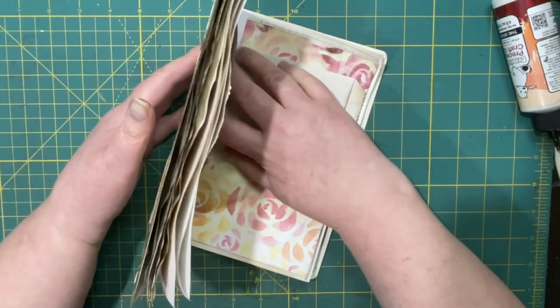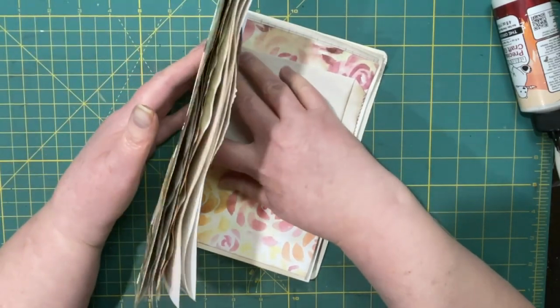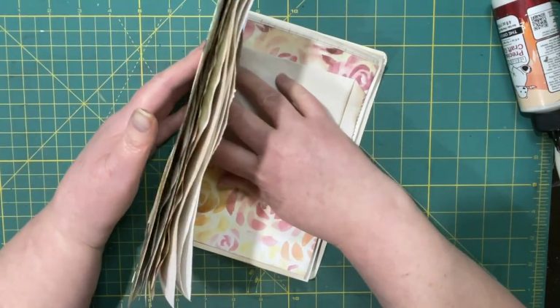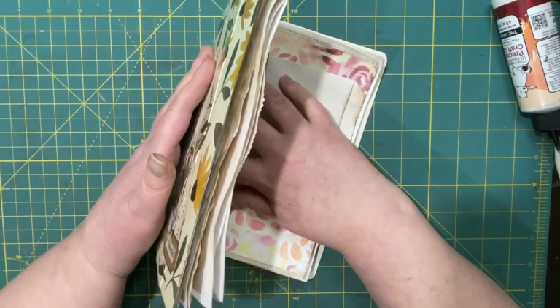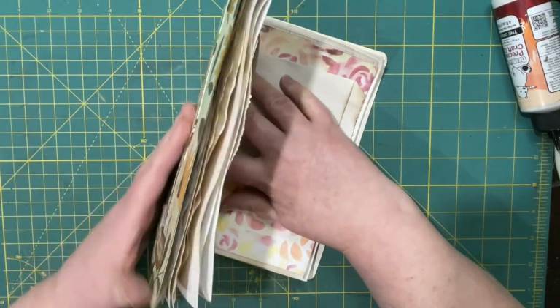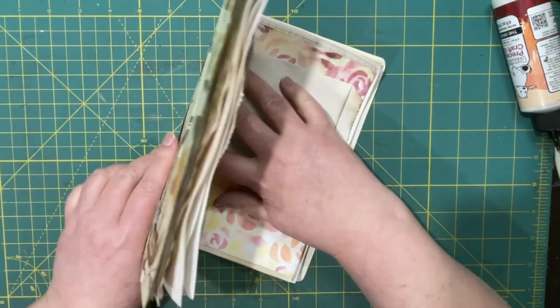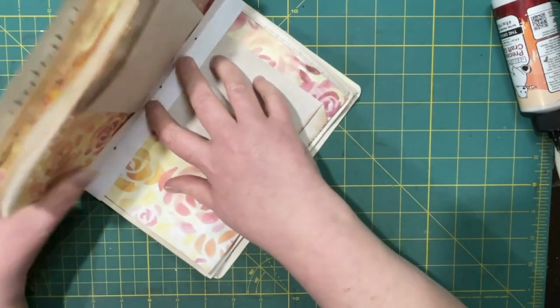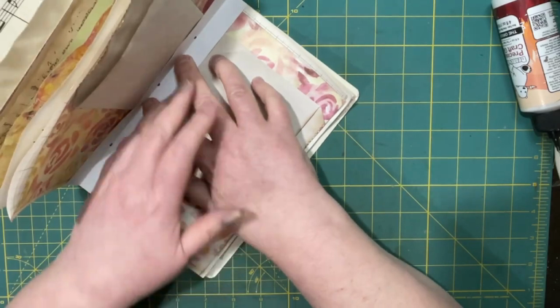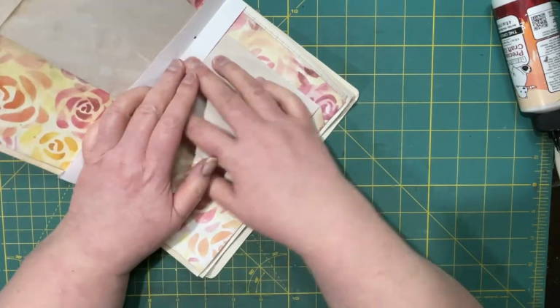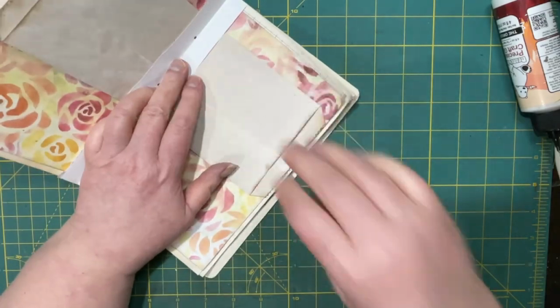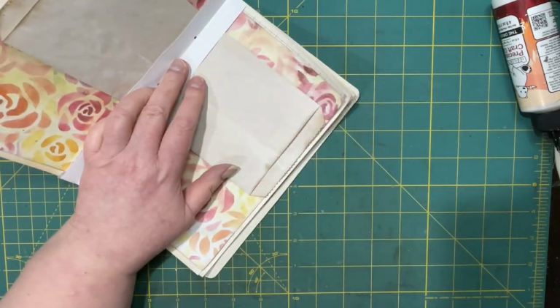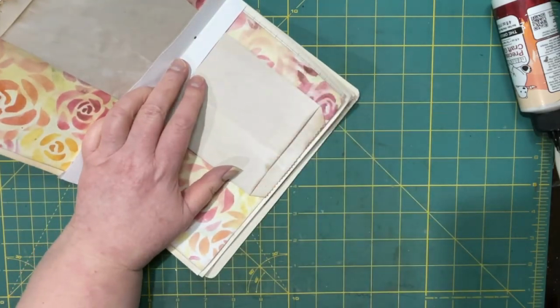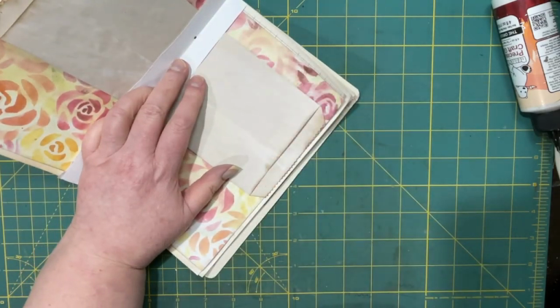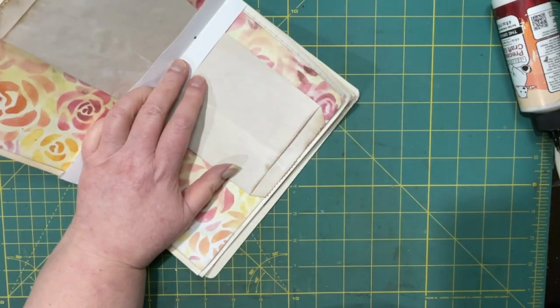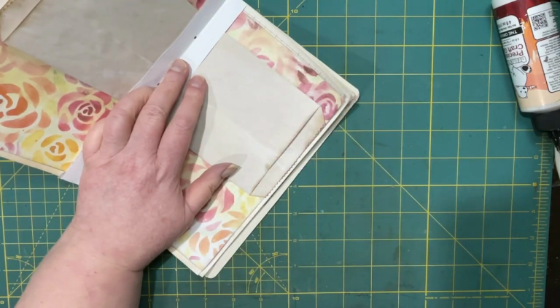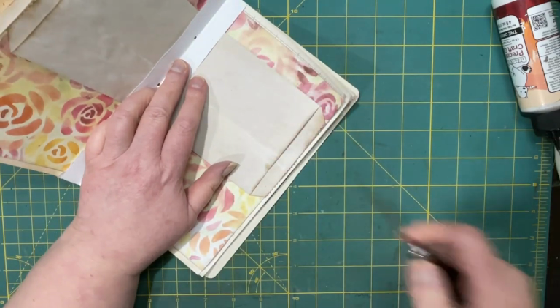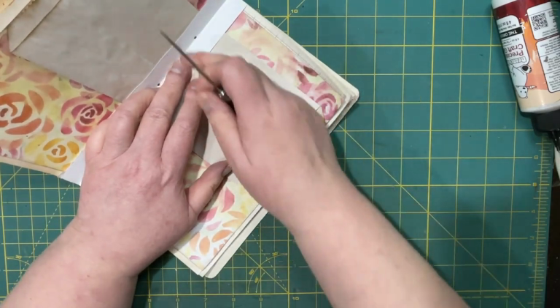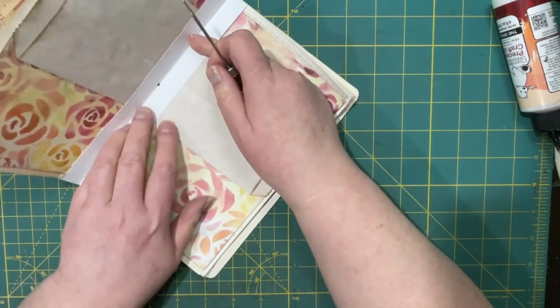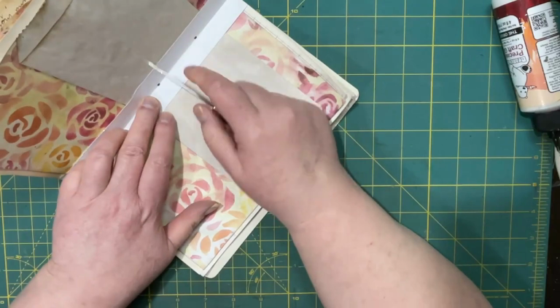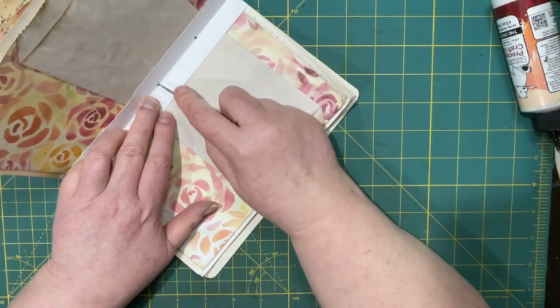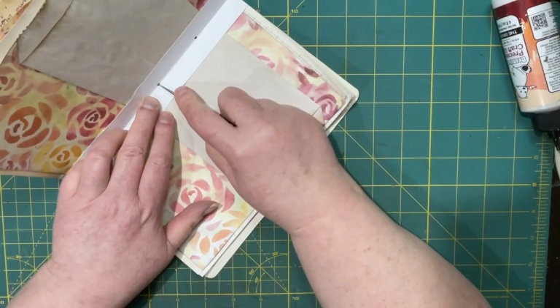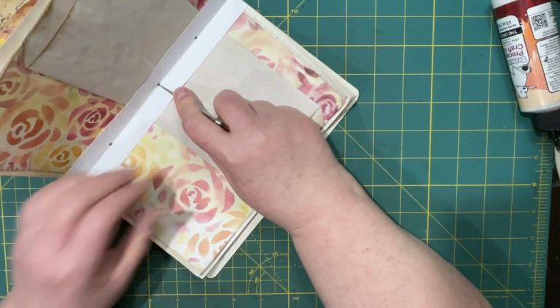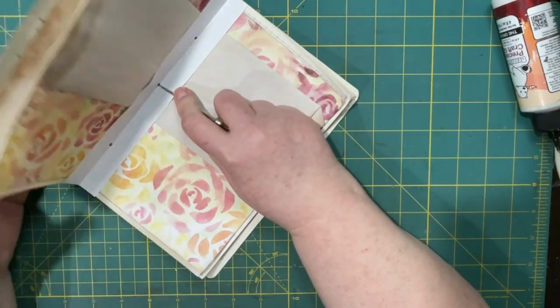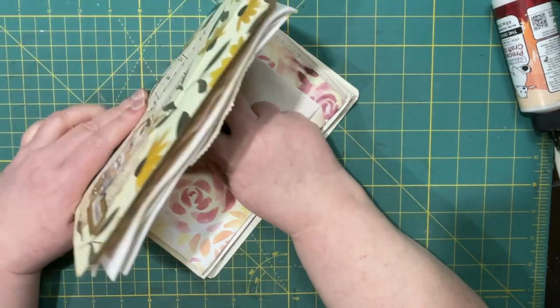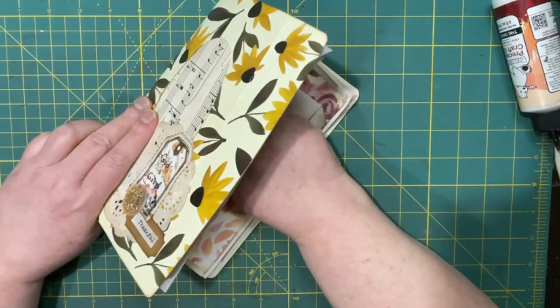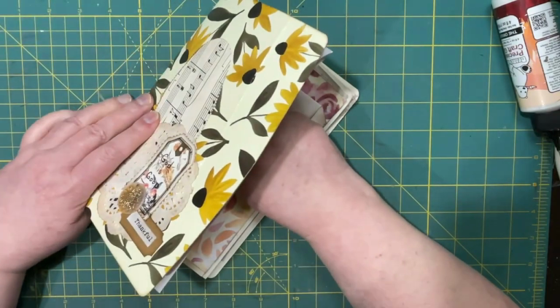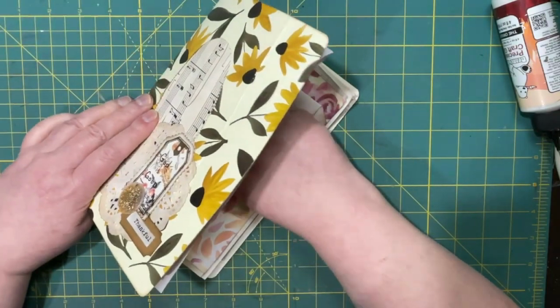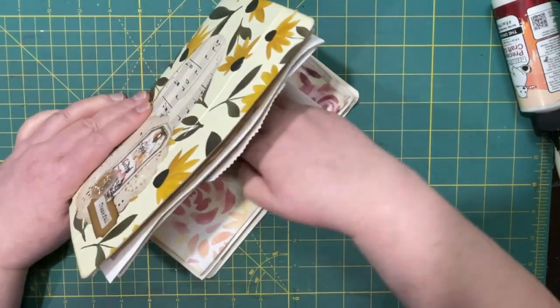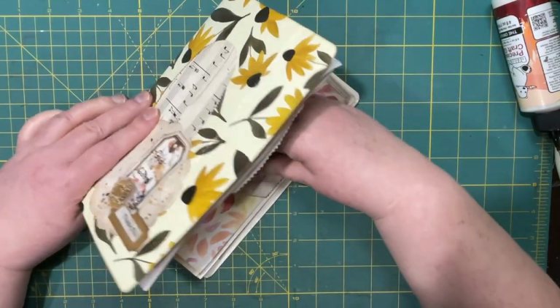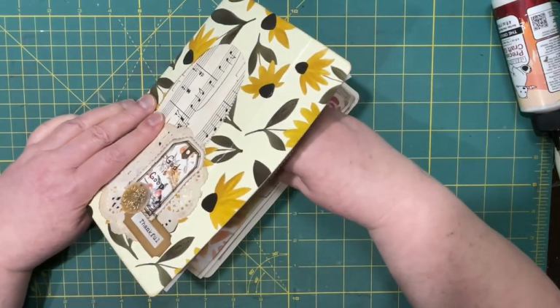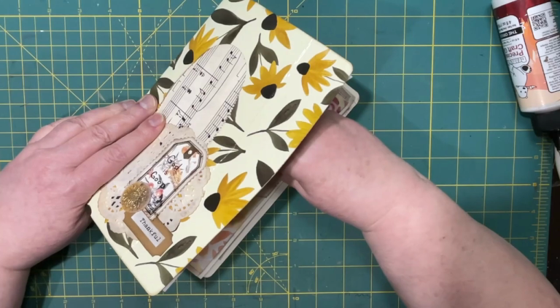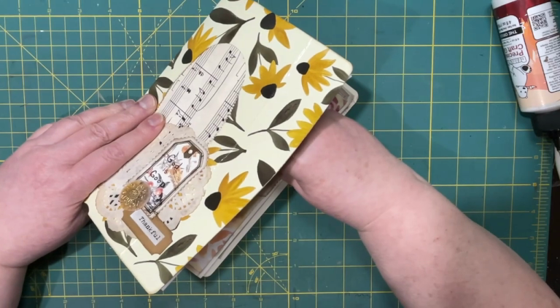That is the middle. I'm just going to grab my awl — or my pokey tool, whatever you want to call it — and push that in.